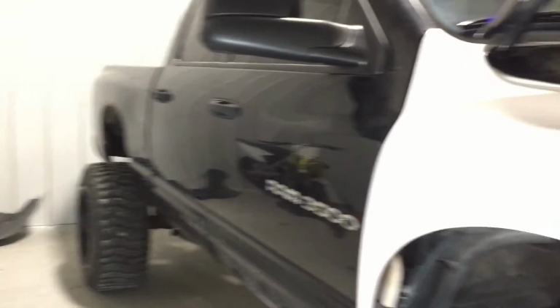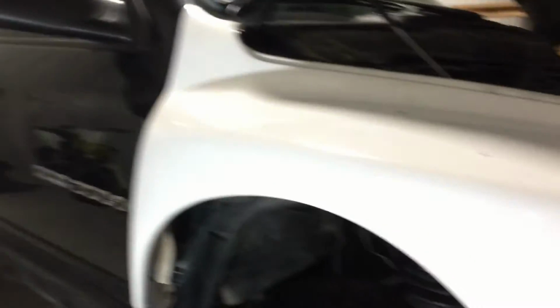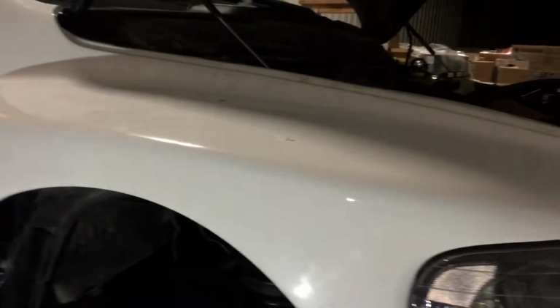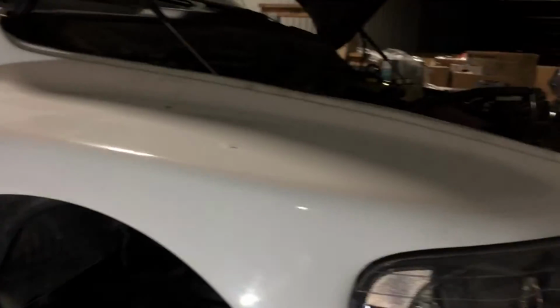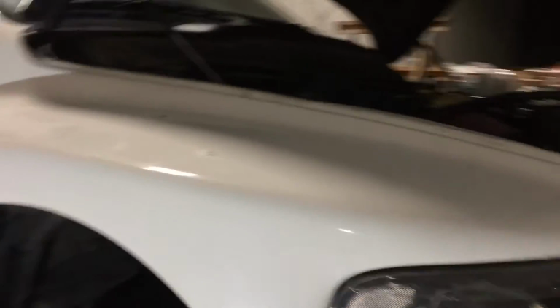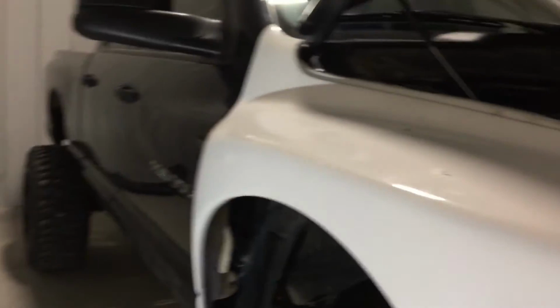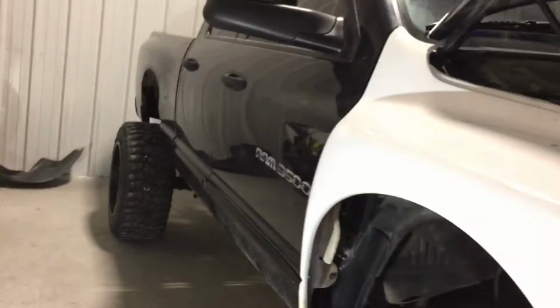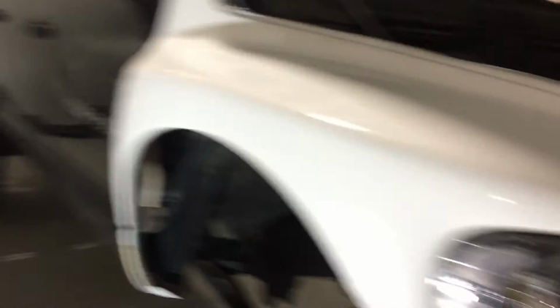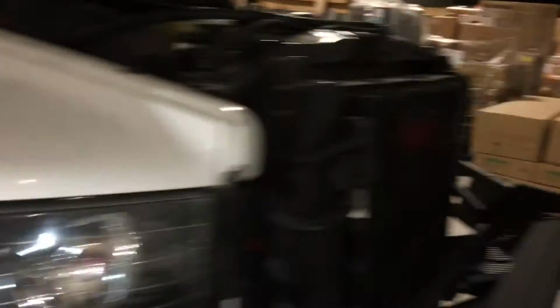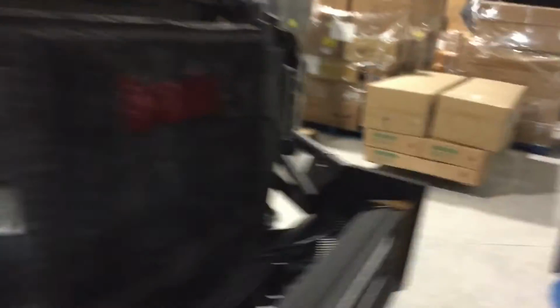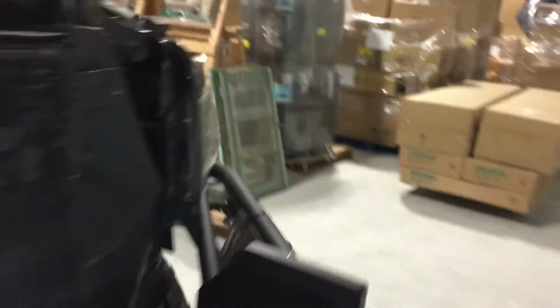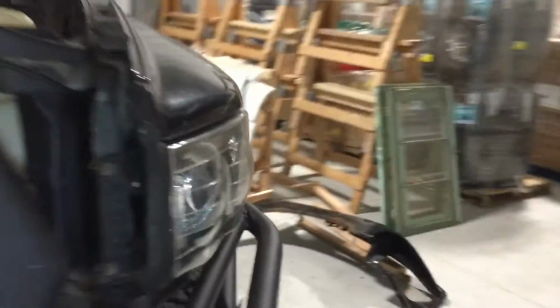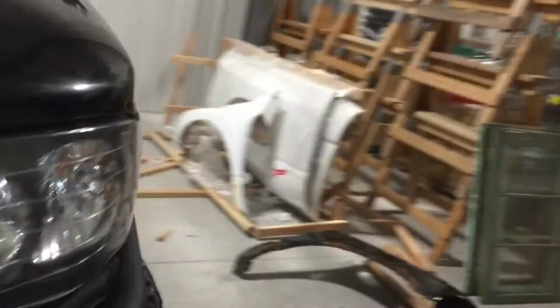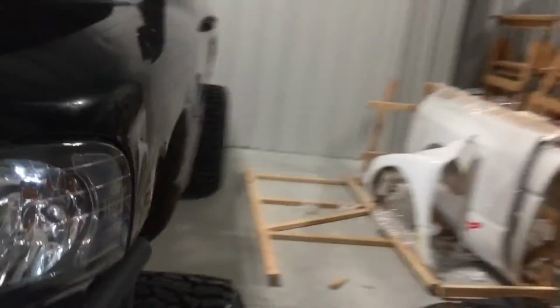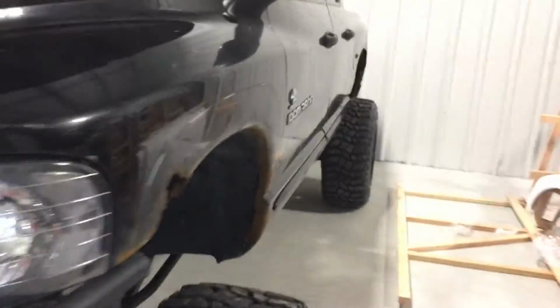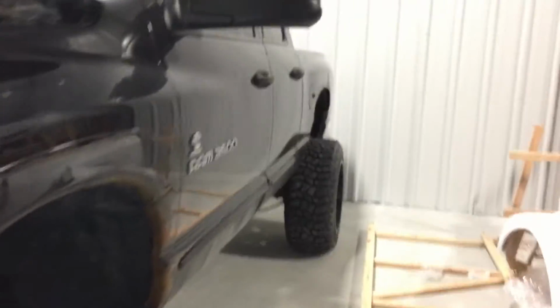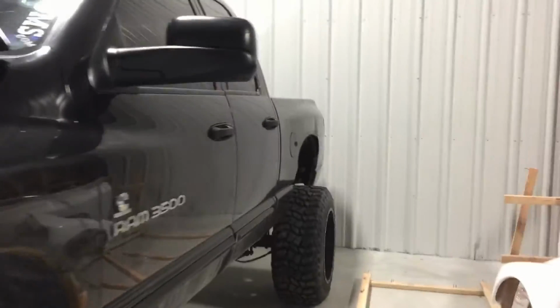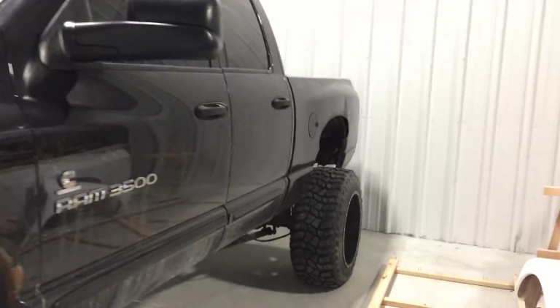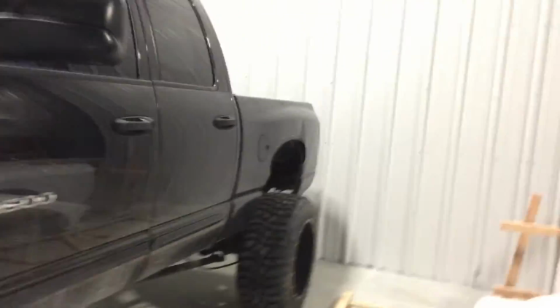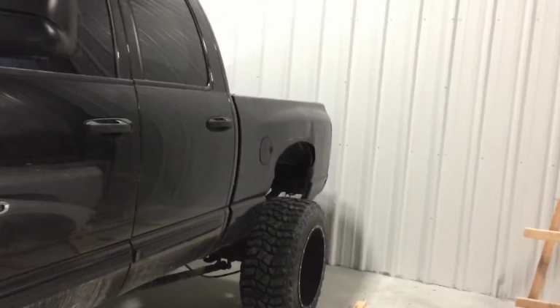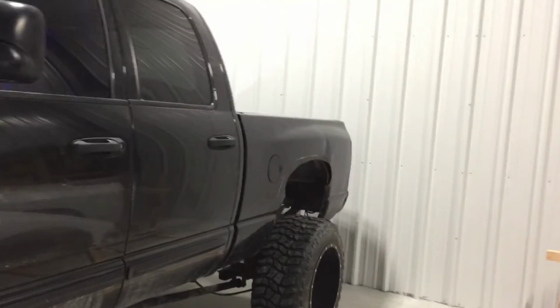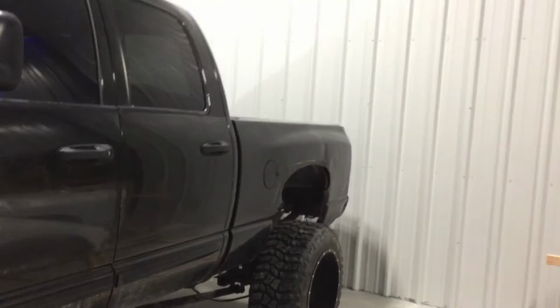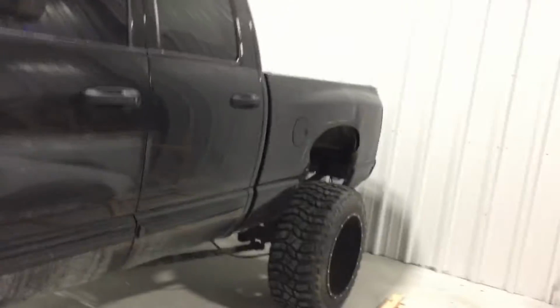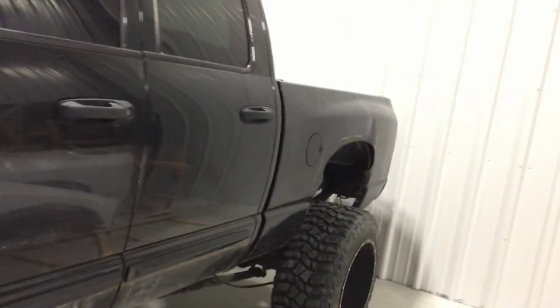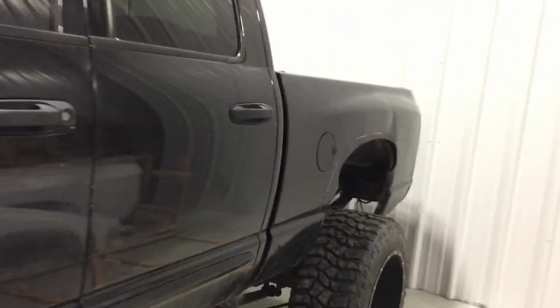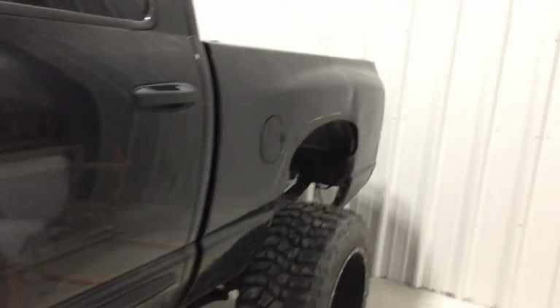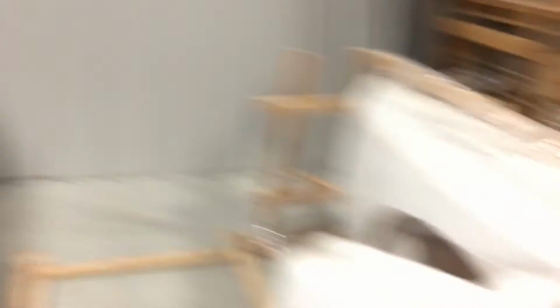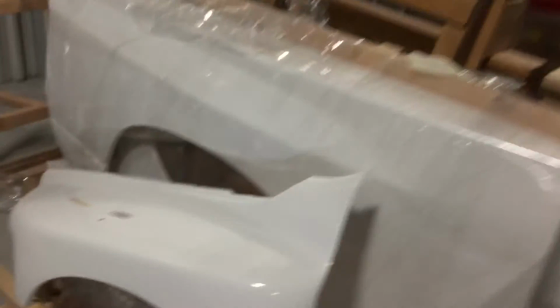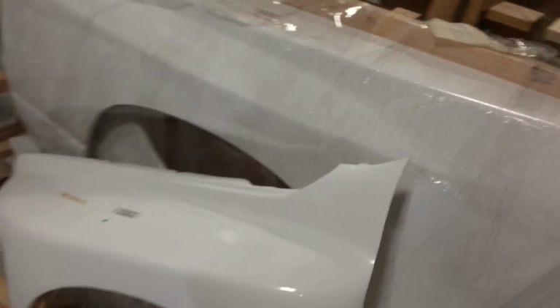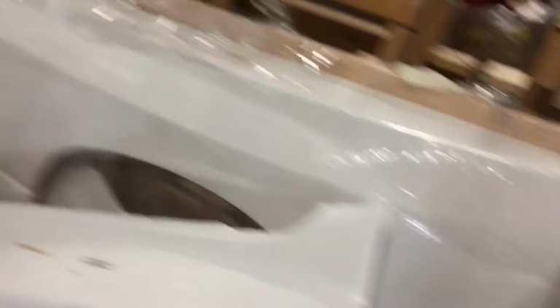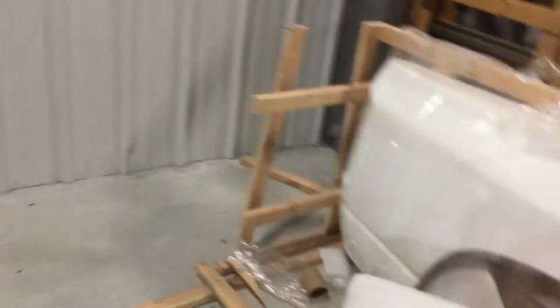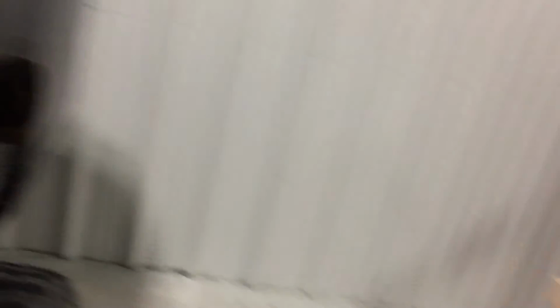I'll have to get my GoPro out and start showing the install on the passenger side. I will be pulling the box to drill out all the spot welds to do the bedsides.